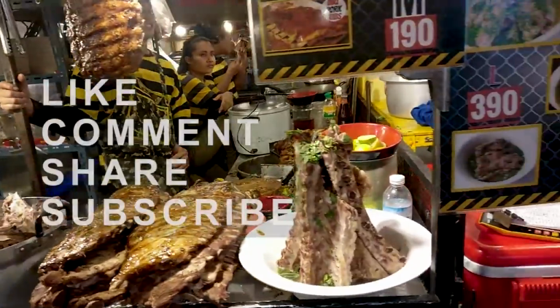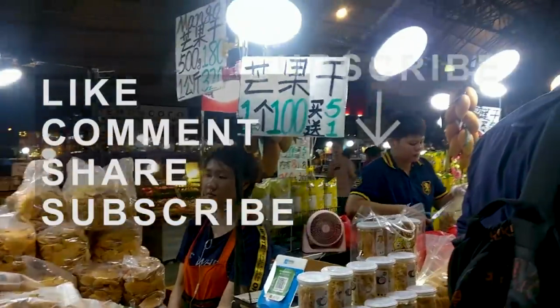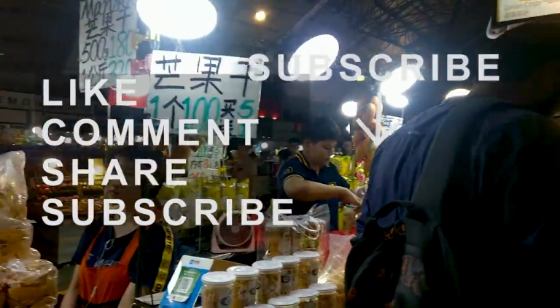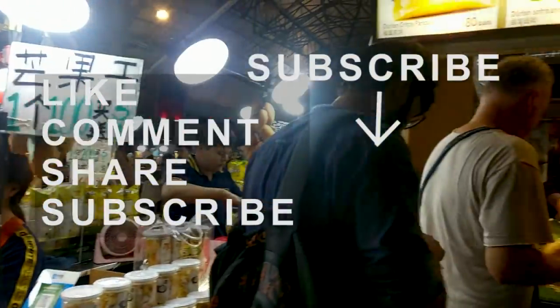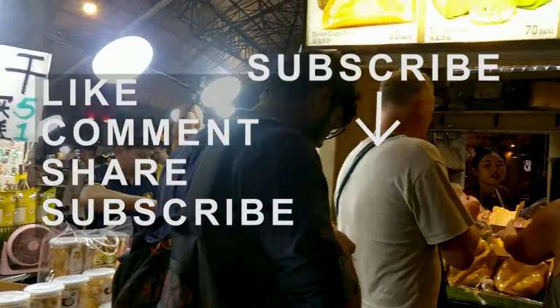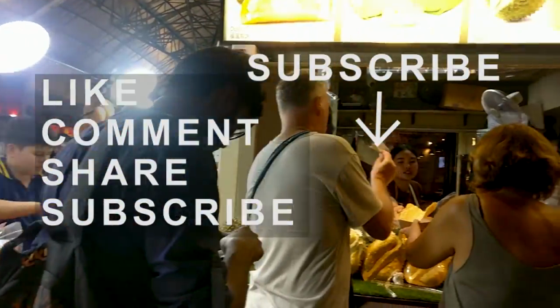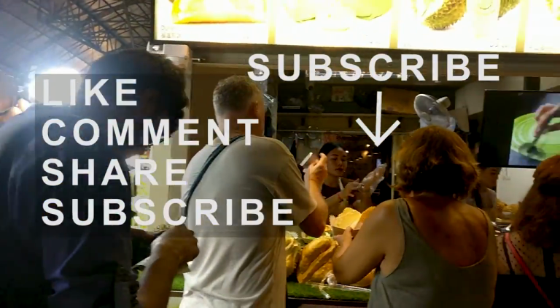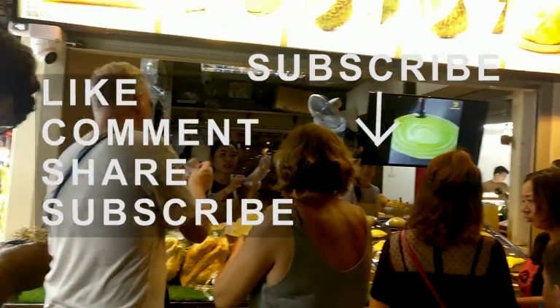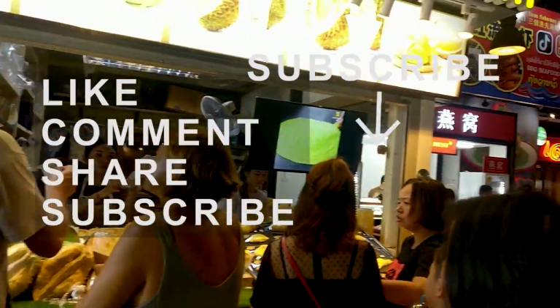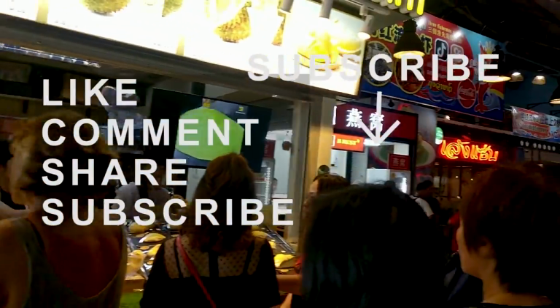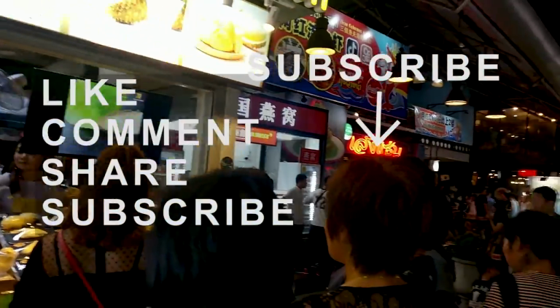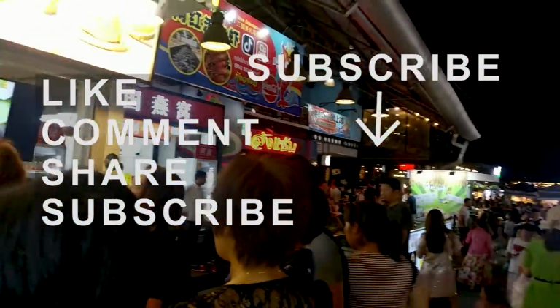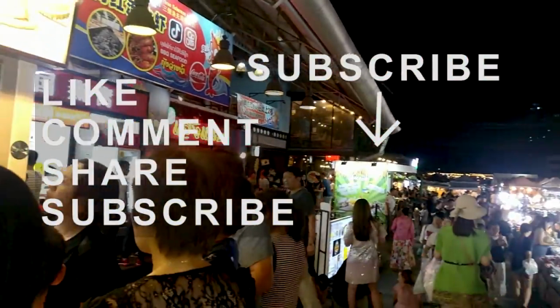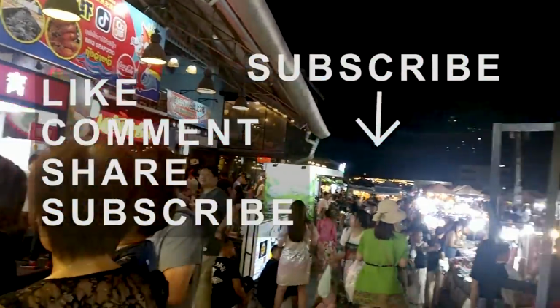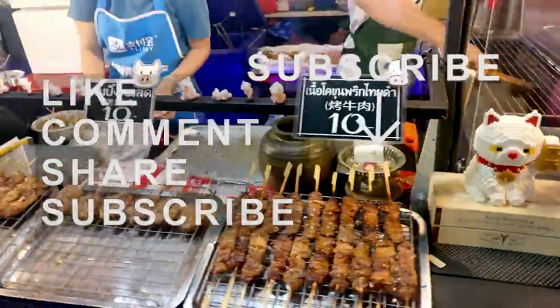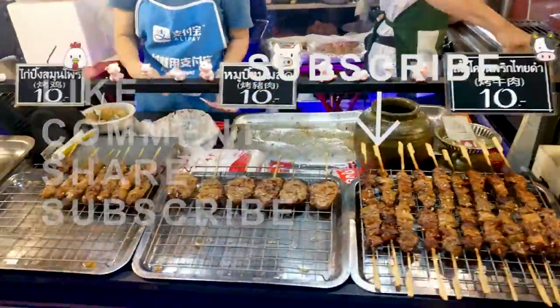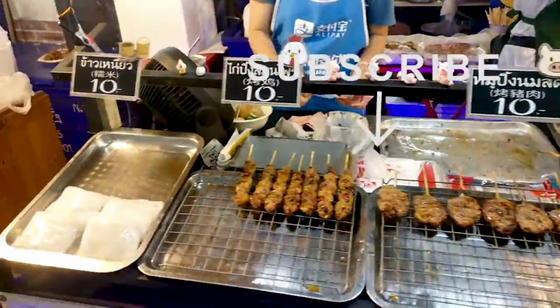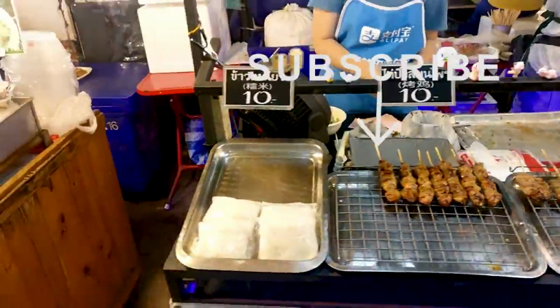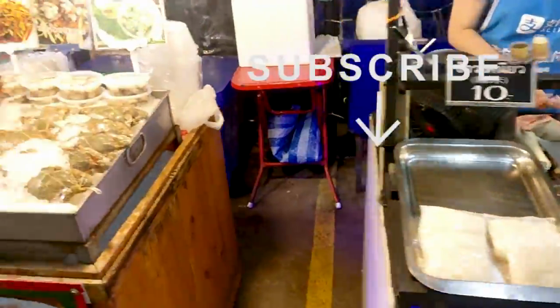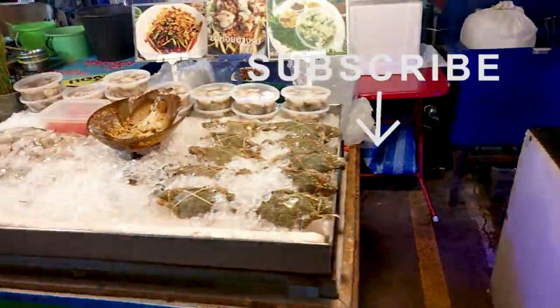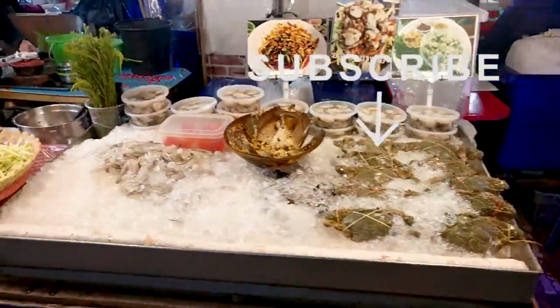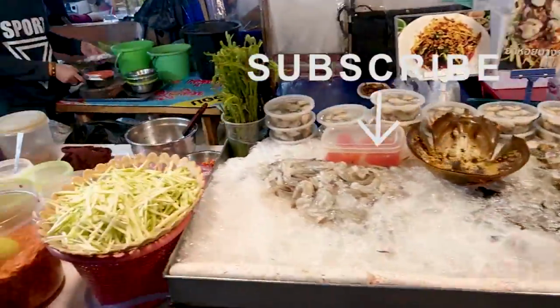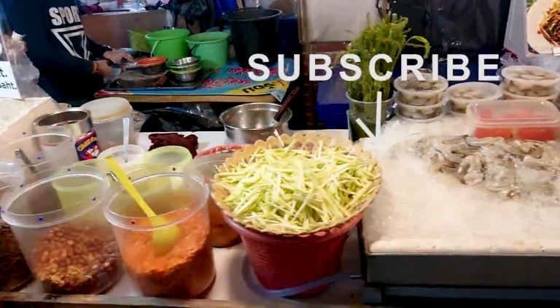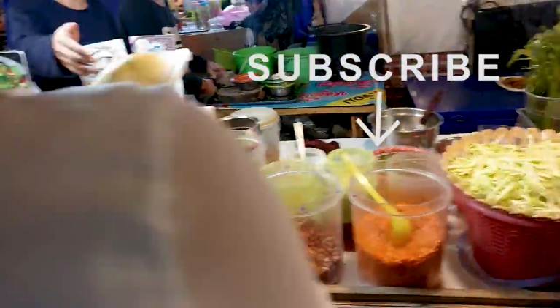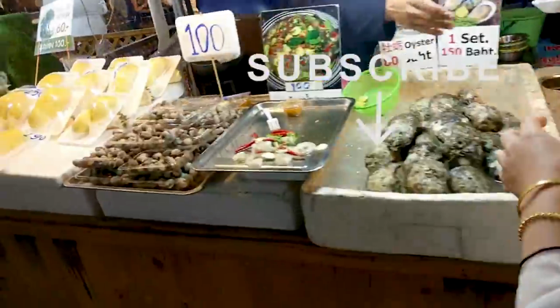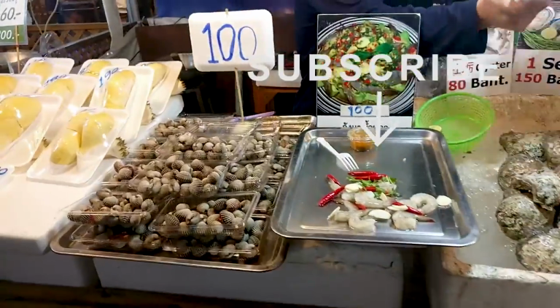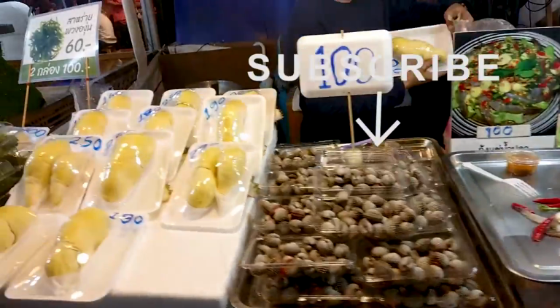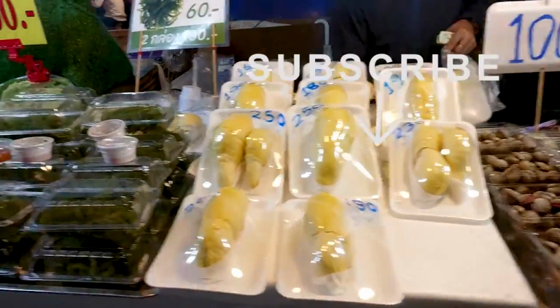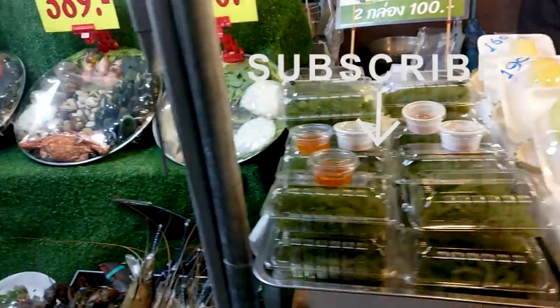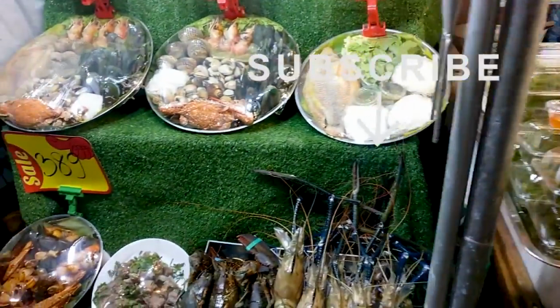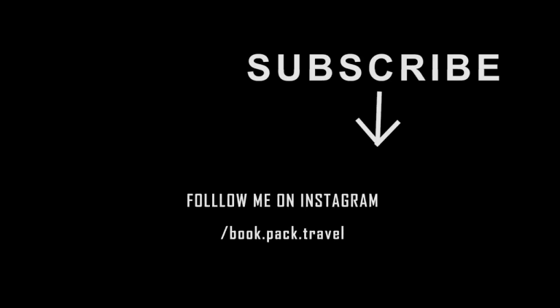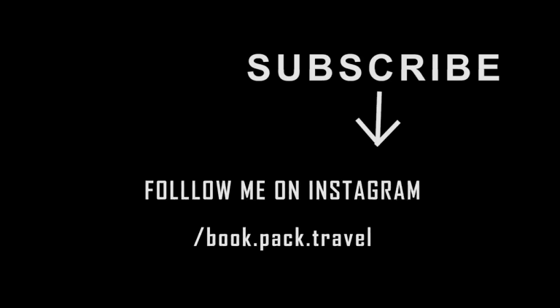Guys, if you liked the video please like it. If I missed any point, please let me know in the comment box. Share this video with your friends and family. If you haven't subscribed yet, do subscribe to the channel. Stay happy and keep travelling. Thanks for watching — see you in my next one.